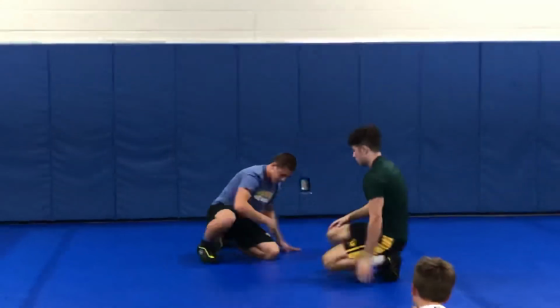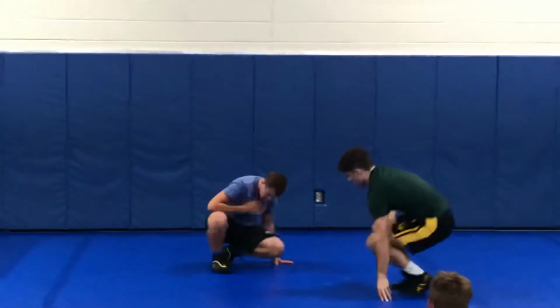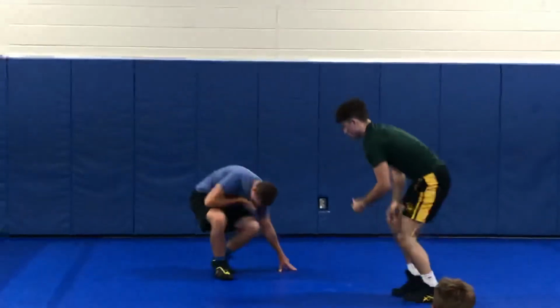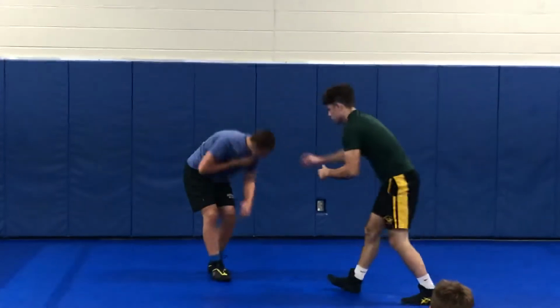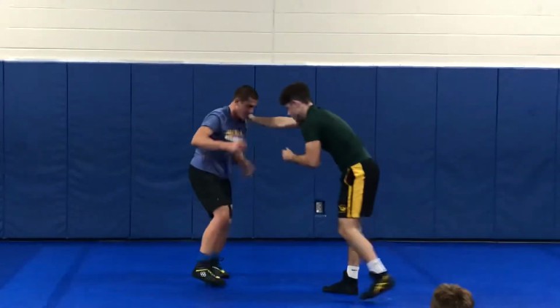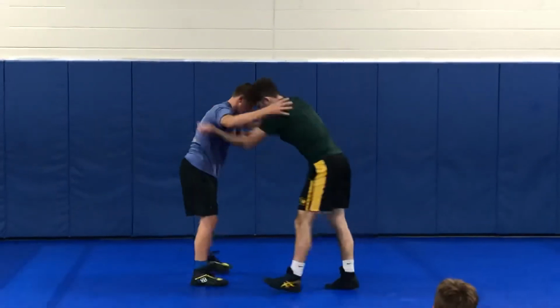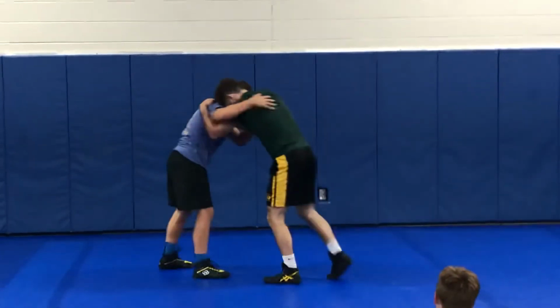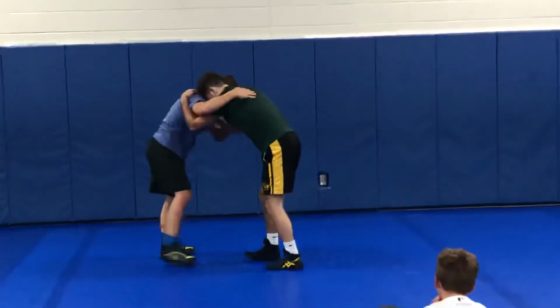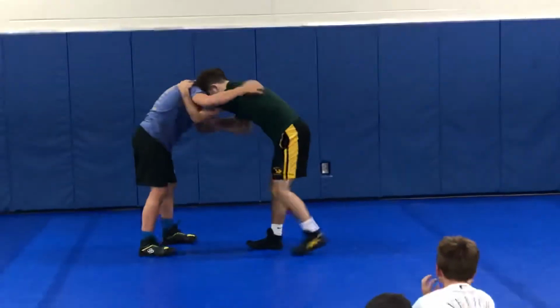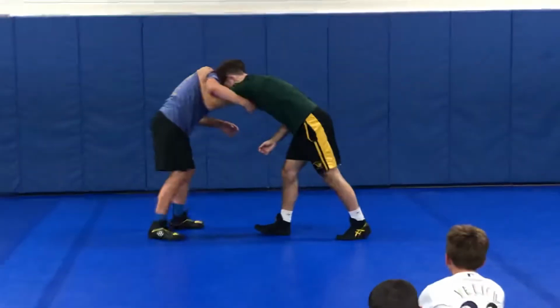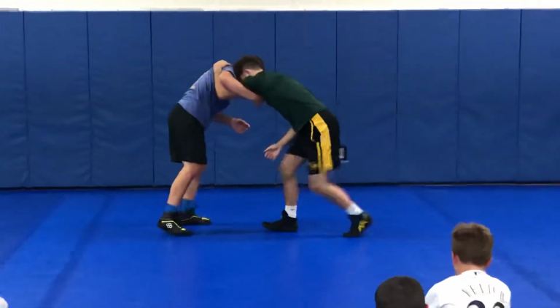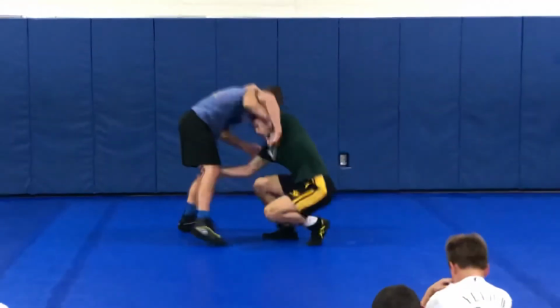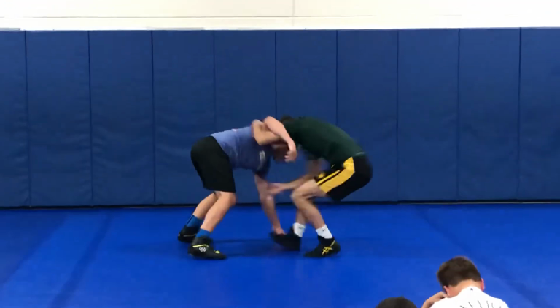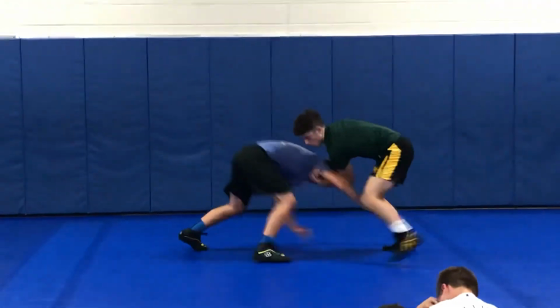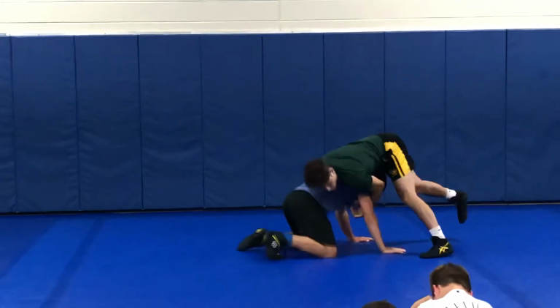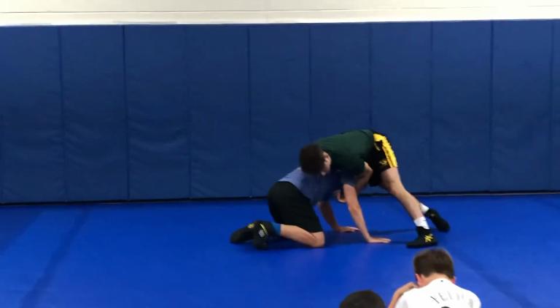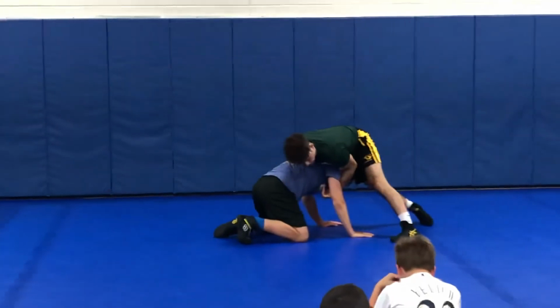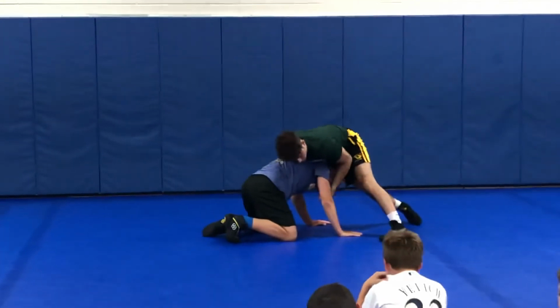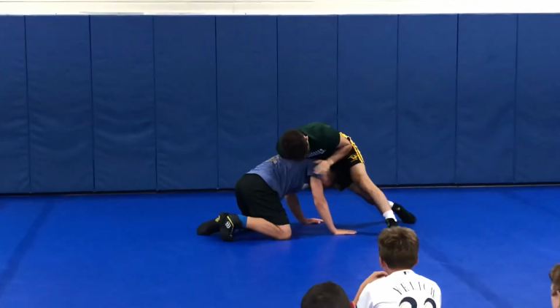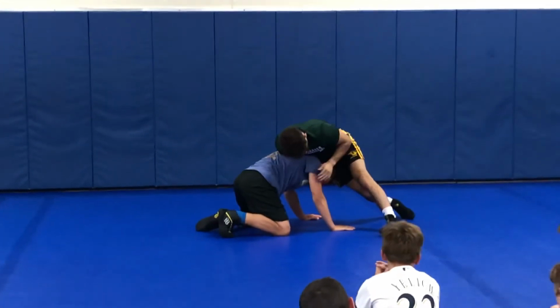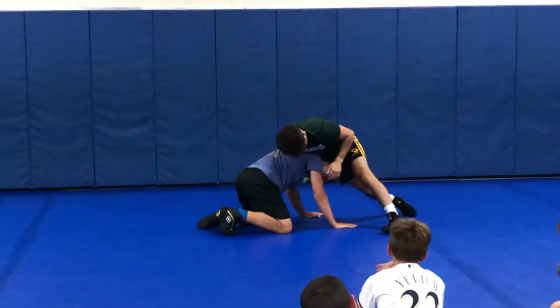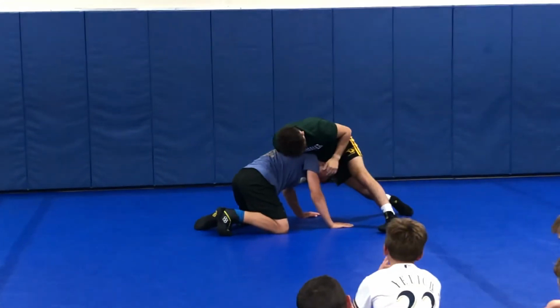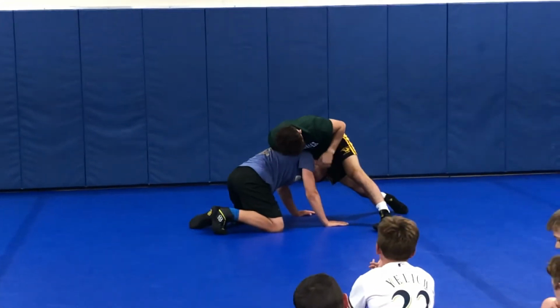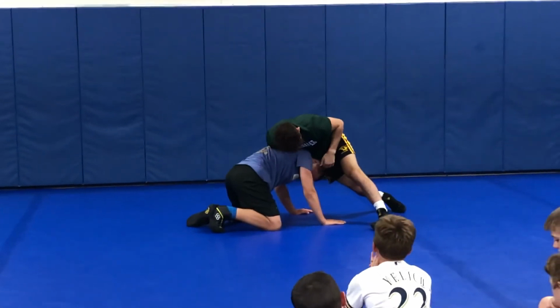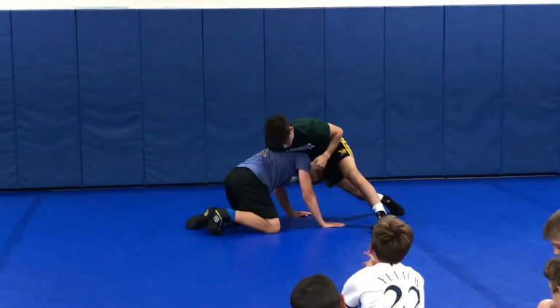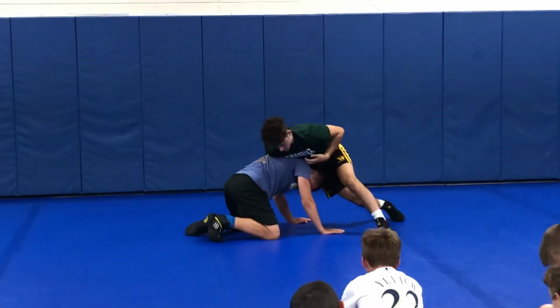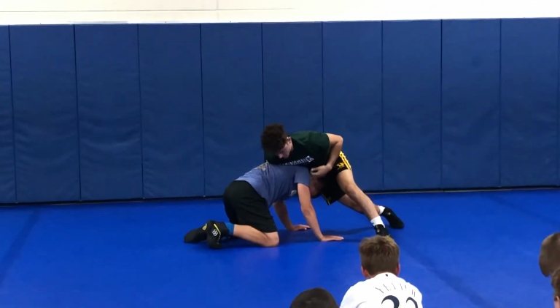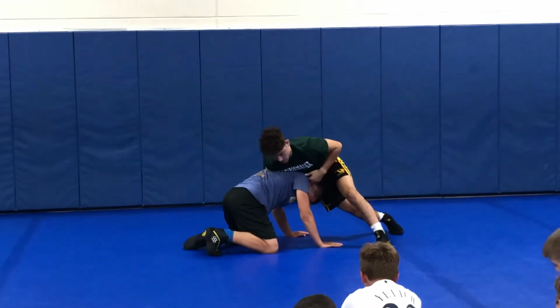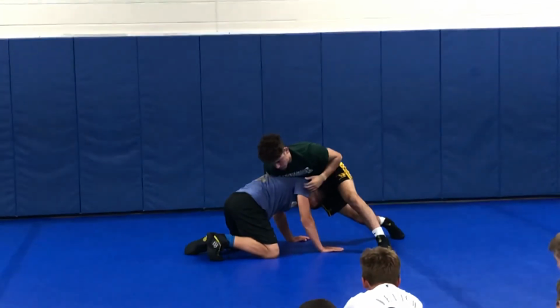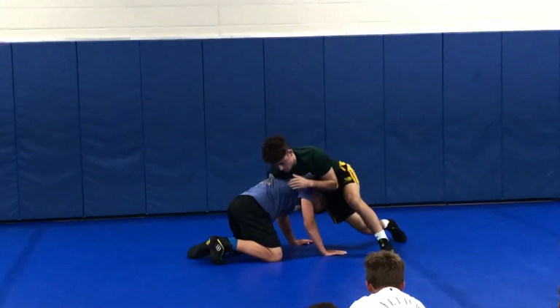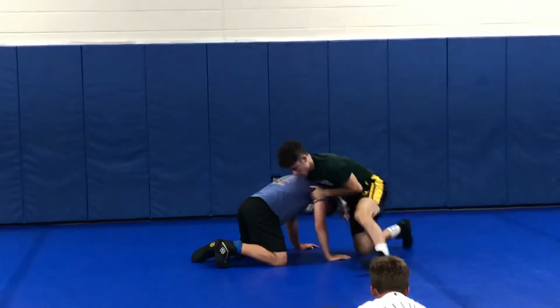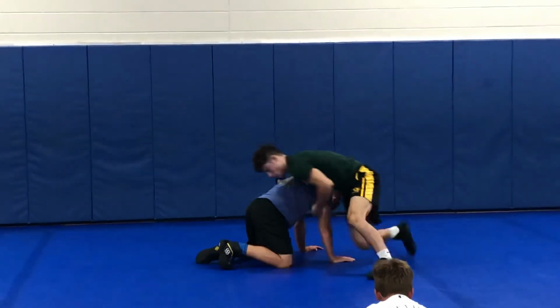One more. I go under, here, back out. I got his head underneath my stomach and my hips. Drag.